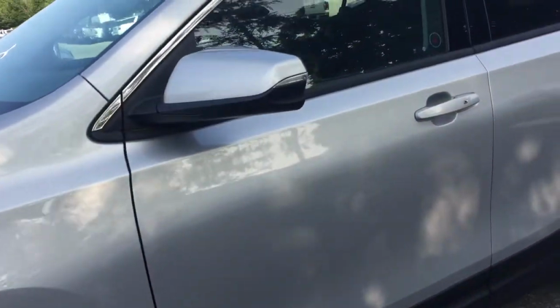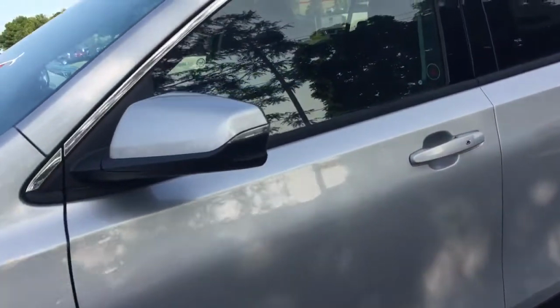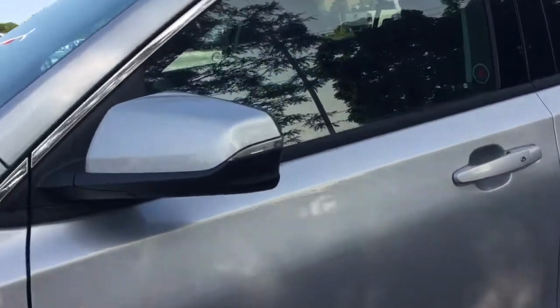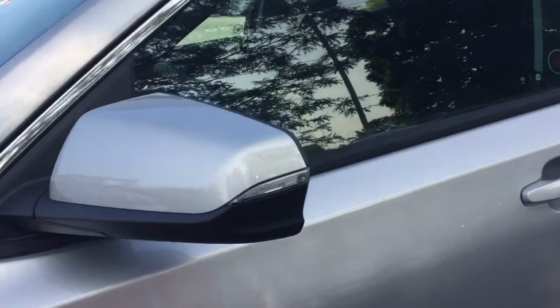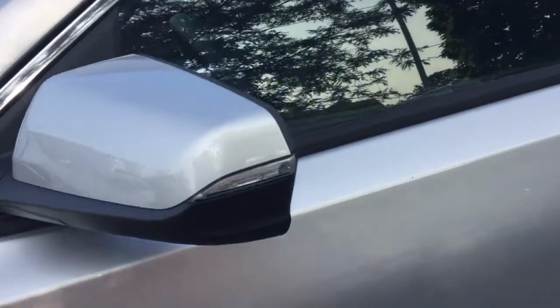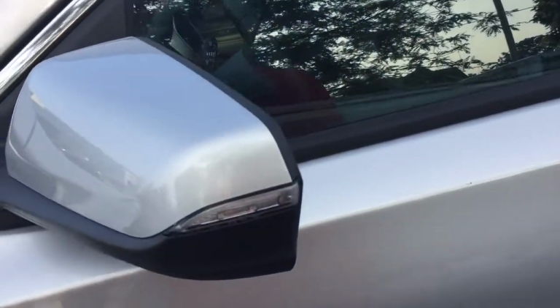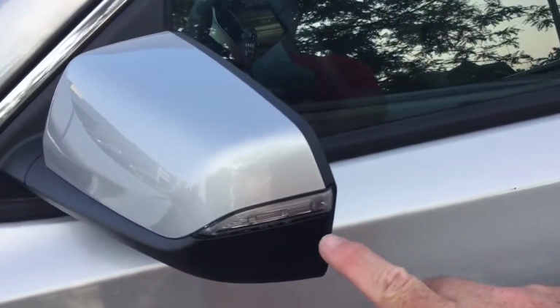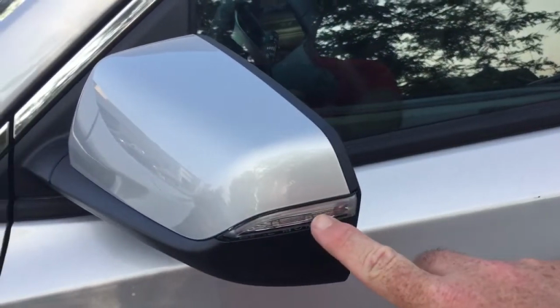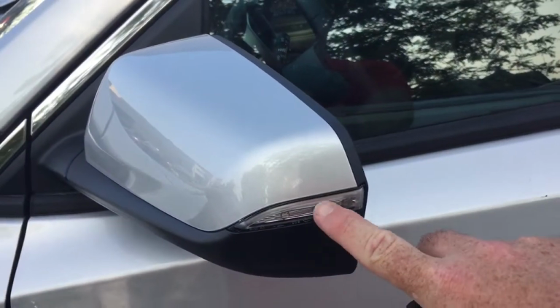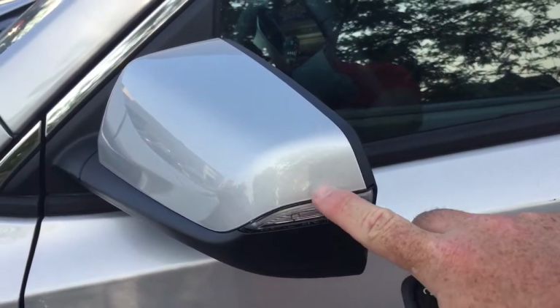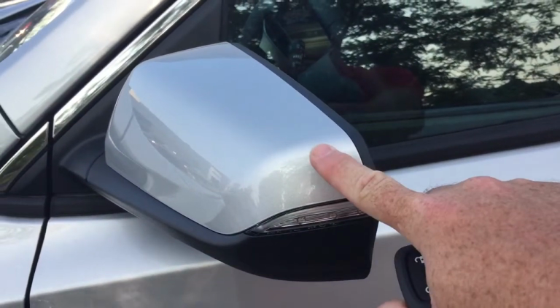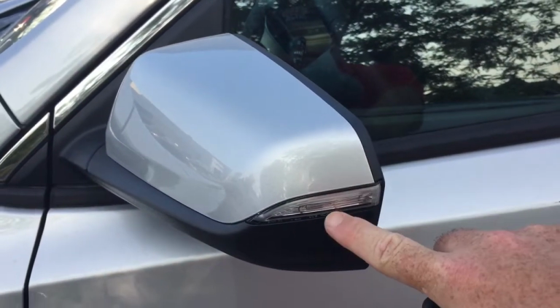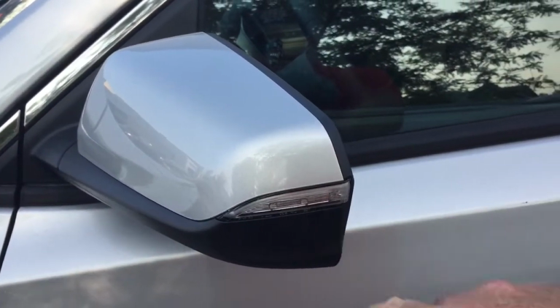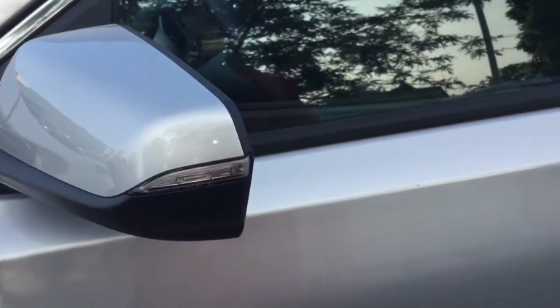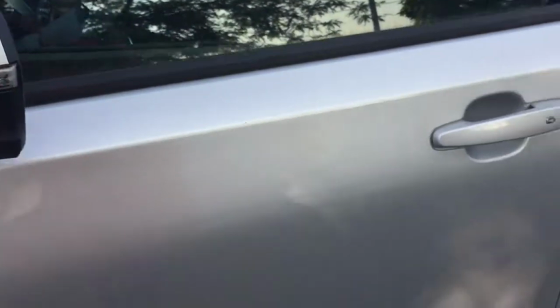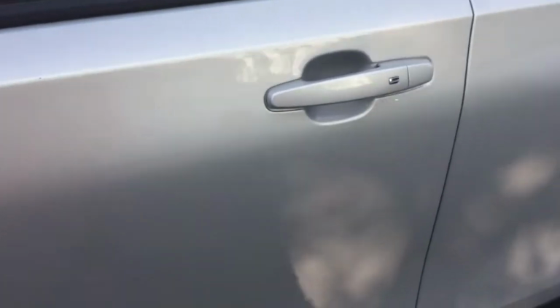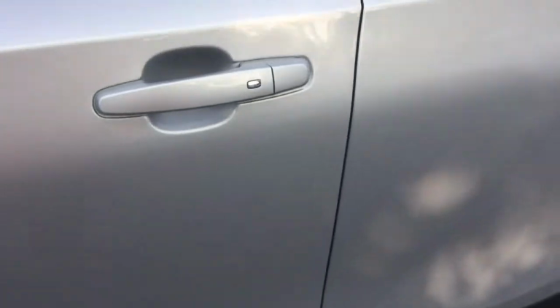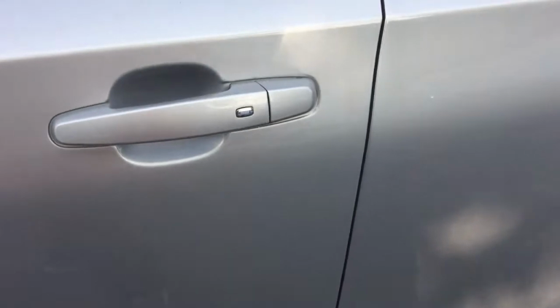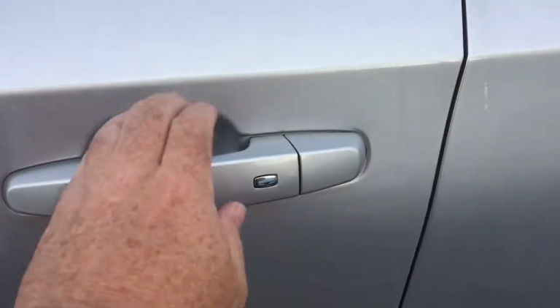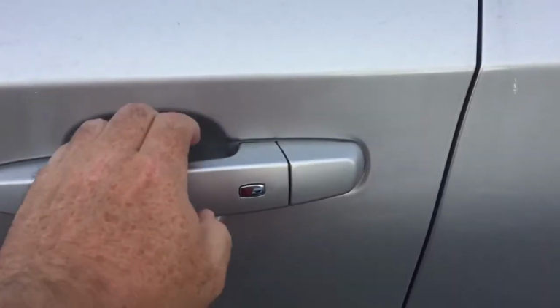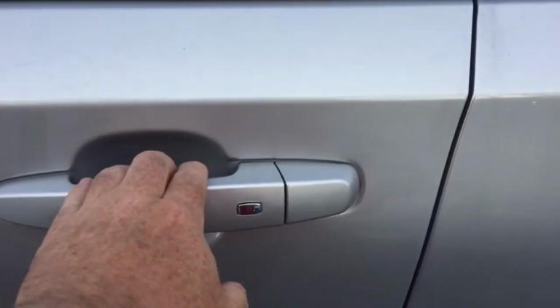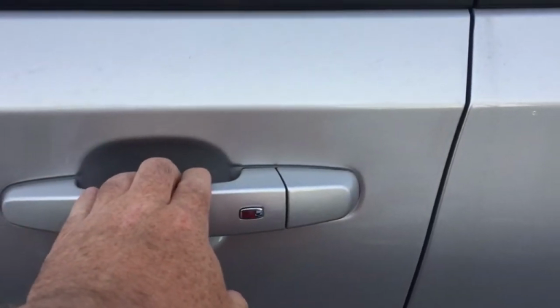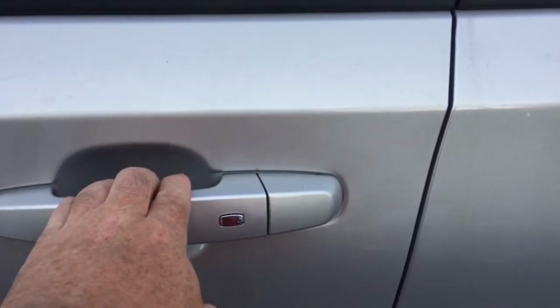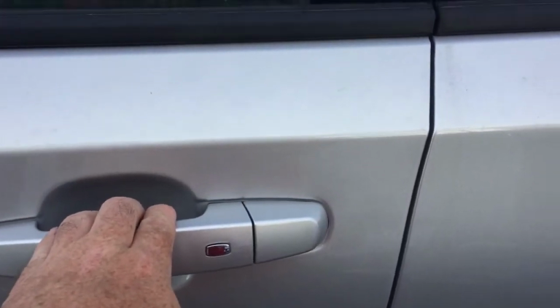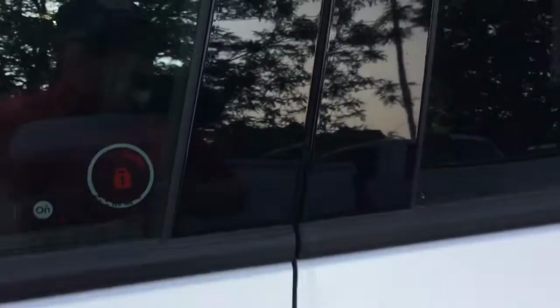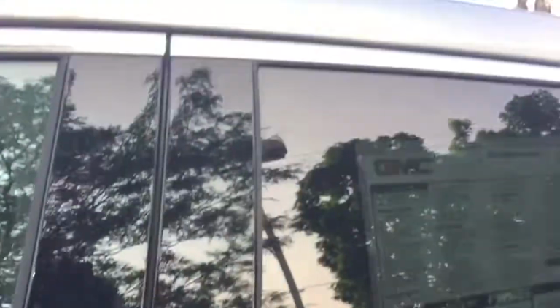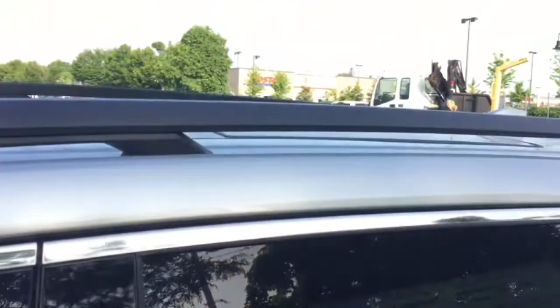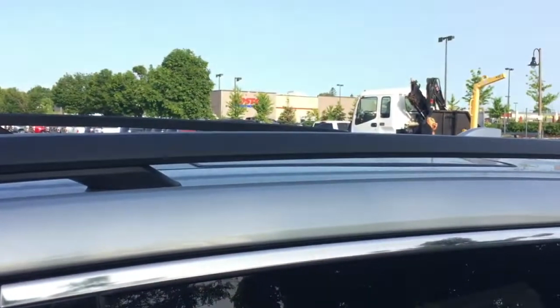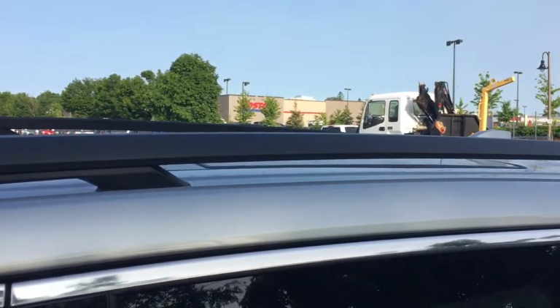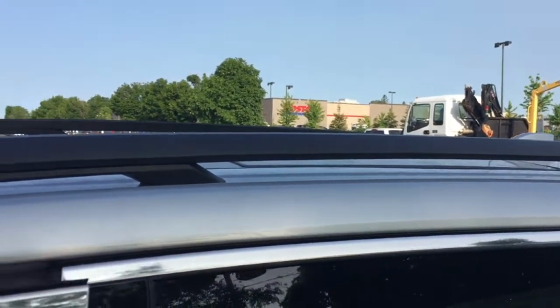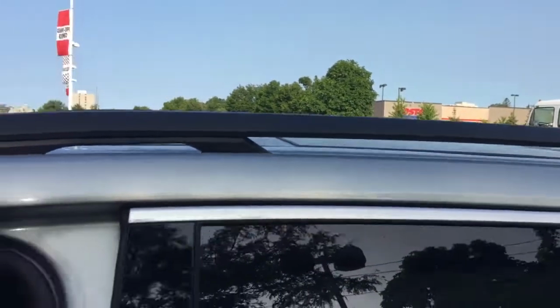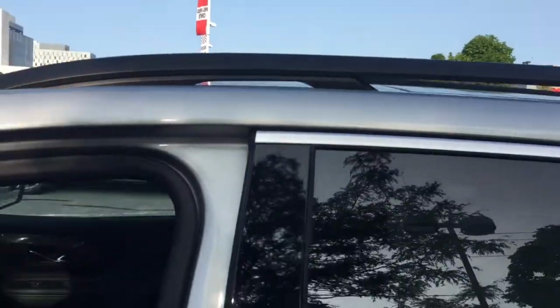Power liftgate, we're going to get to that soon enough. You got the body-colored mirror caps with integrated turn signals and, of course, the smart key access system on all four doors. And you got those luggage rails above.